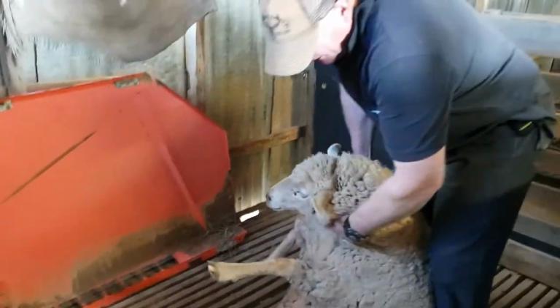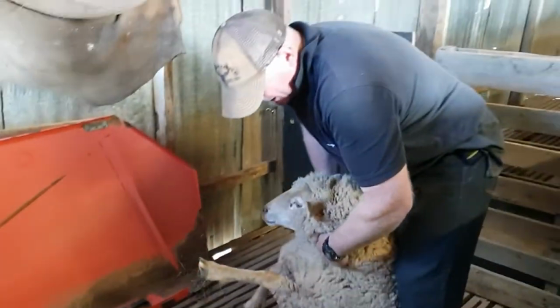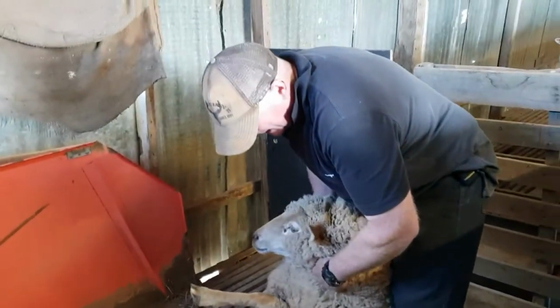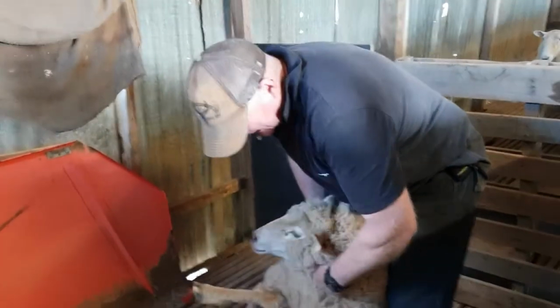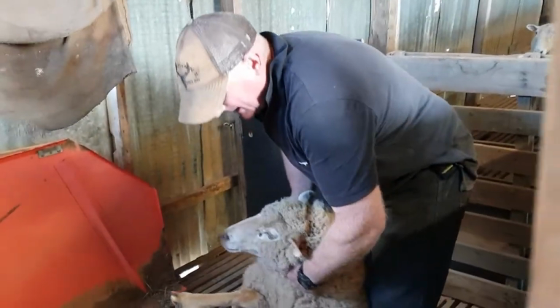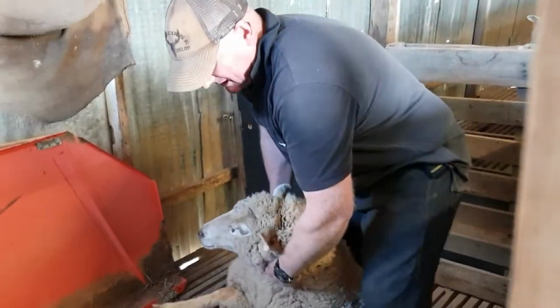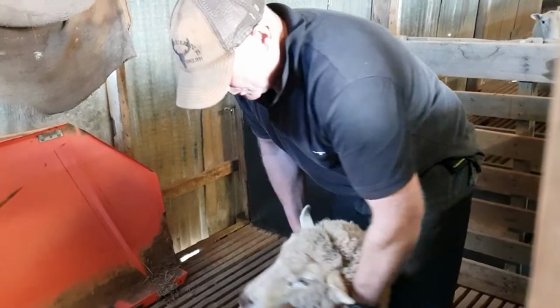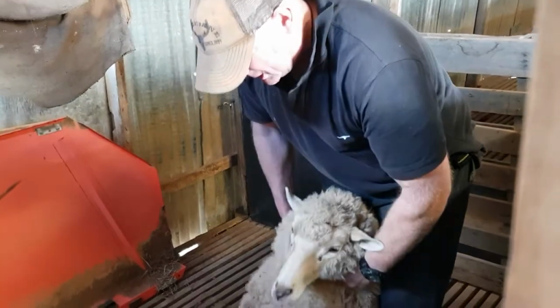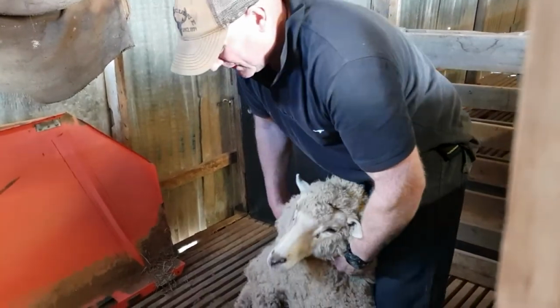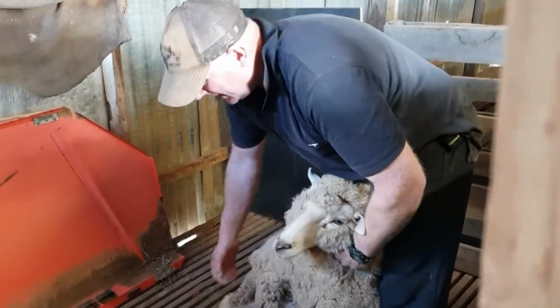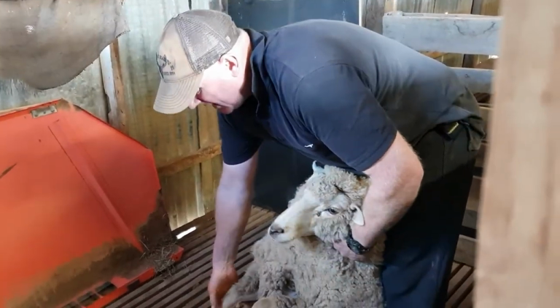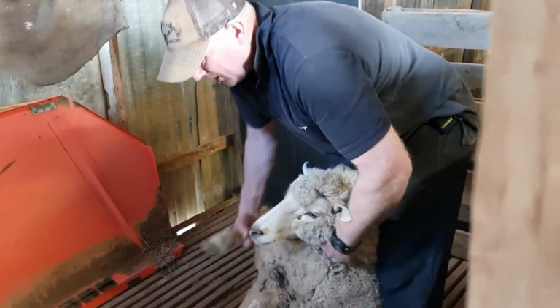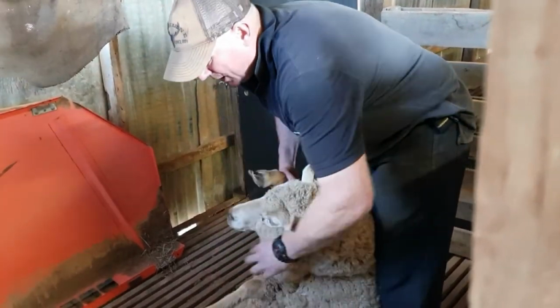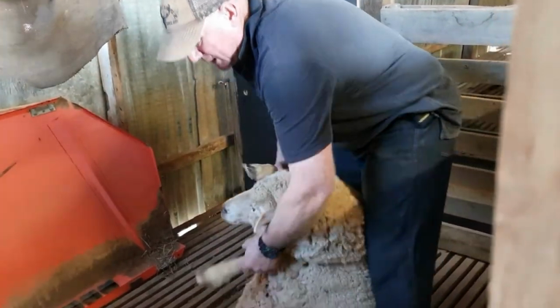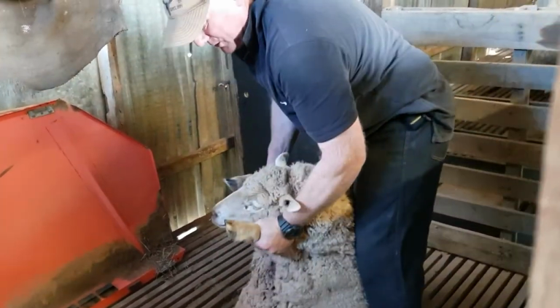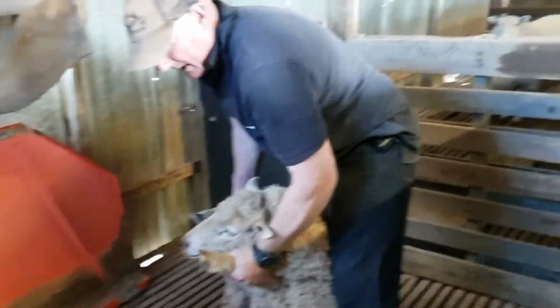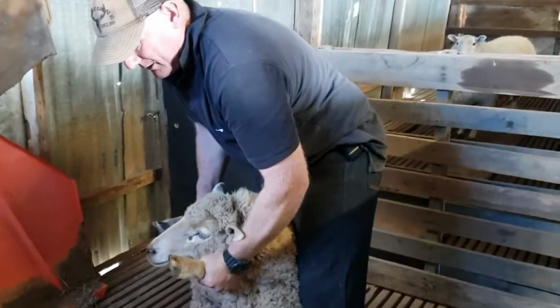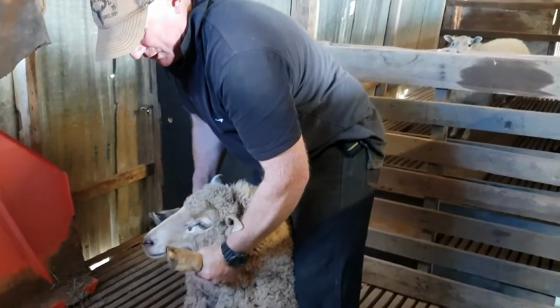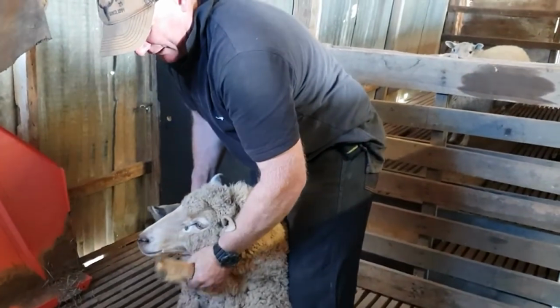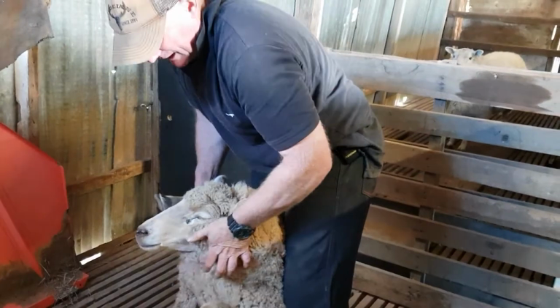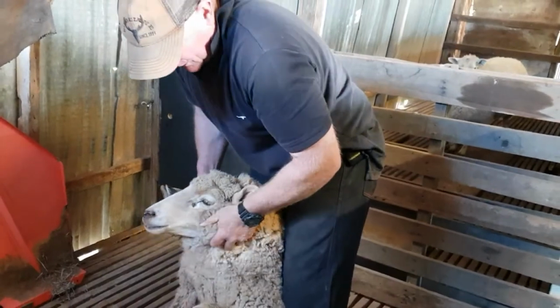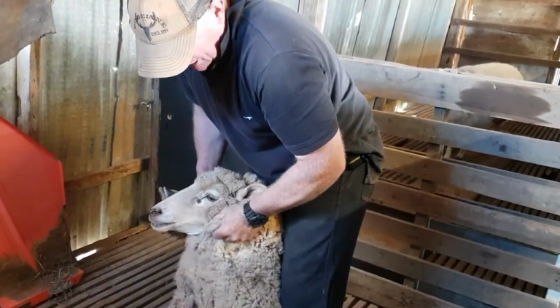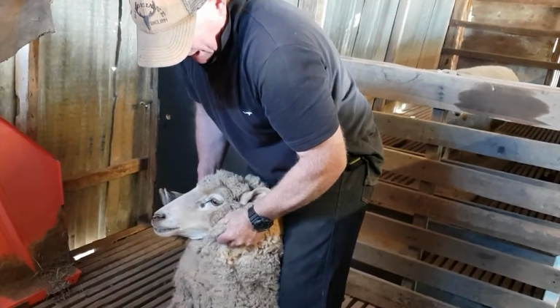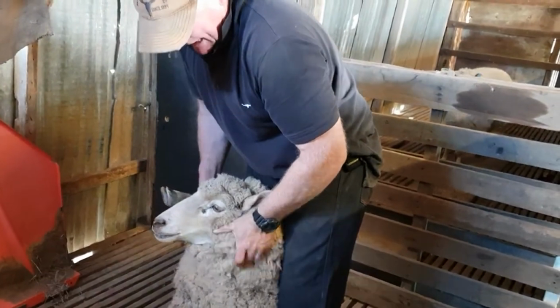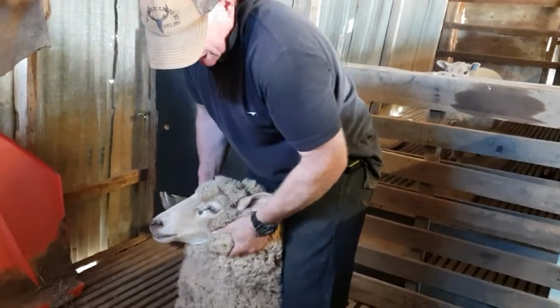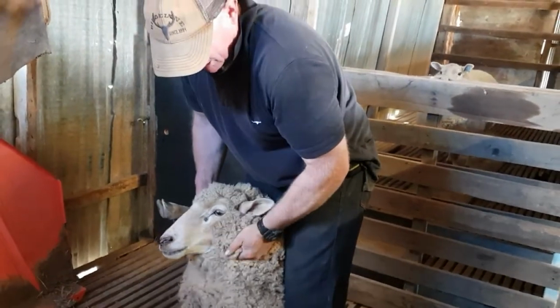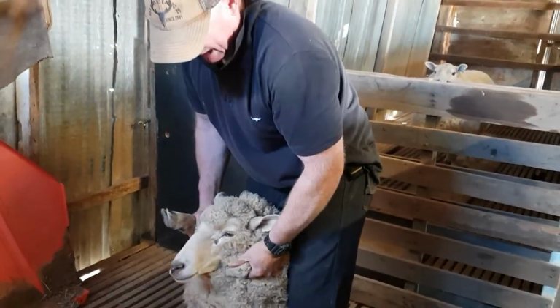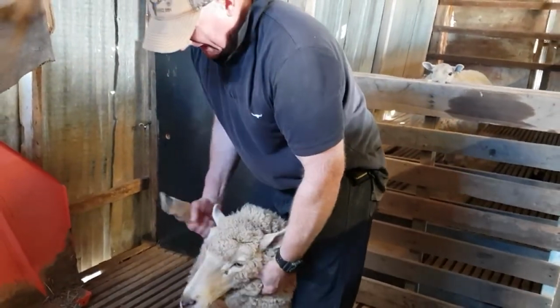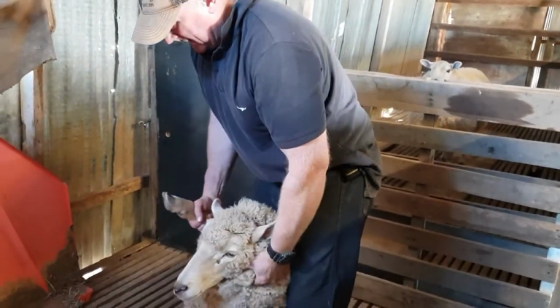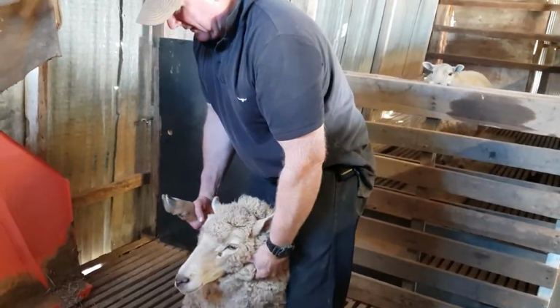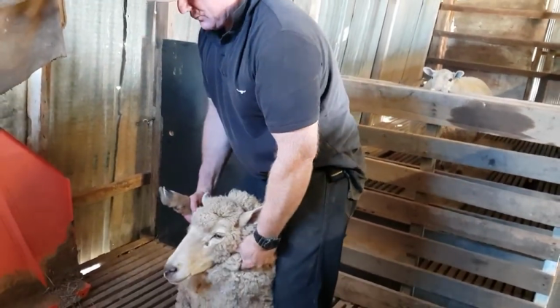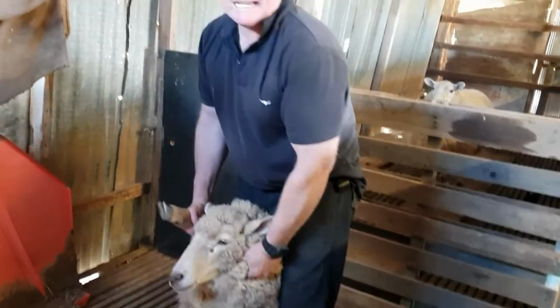Then I grab her neck wool and pull her up. I don't want to pull her by her two front feet — I want to grab her cheek, which is the wool on the cheek, and her front right leg.